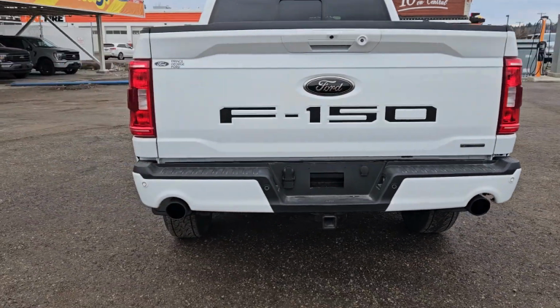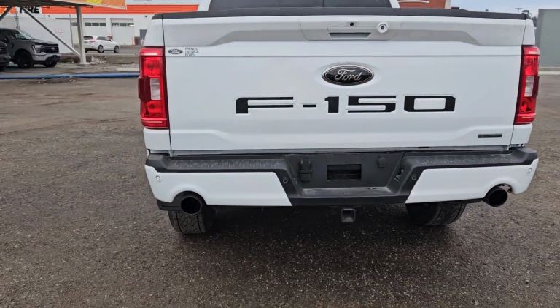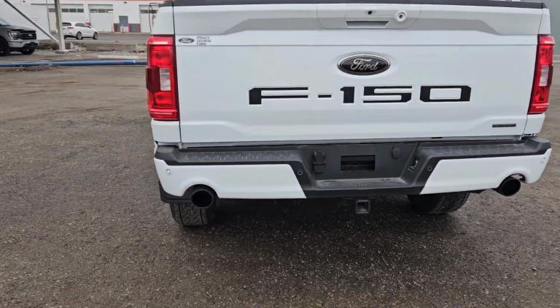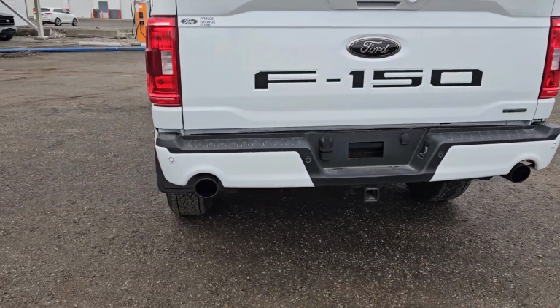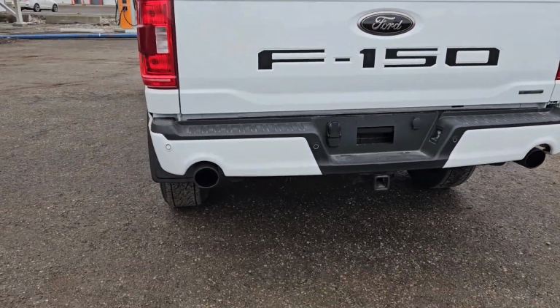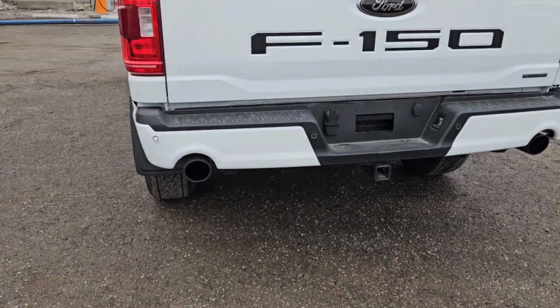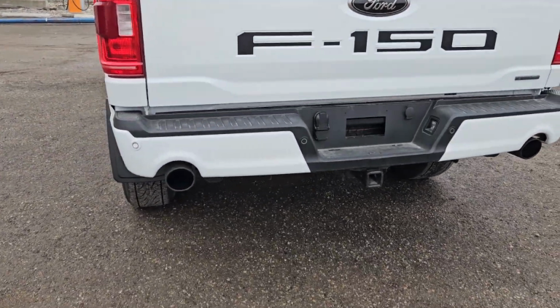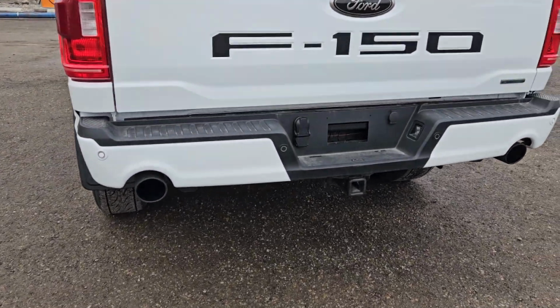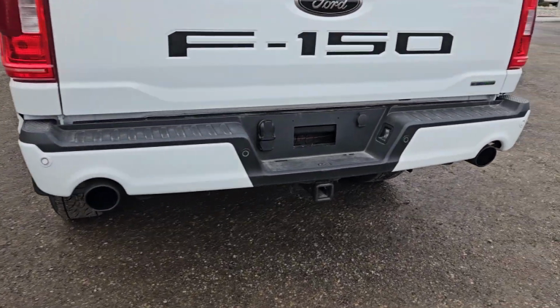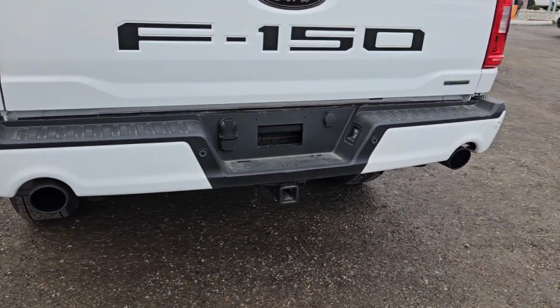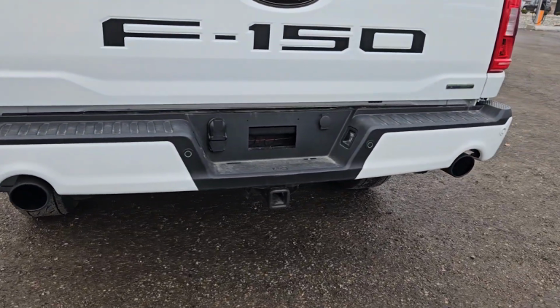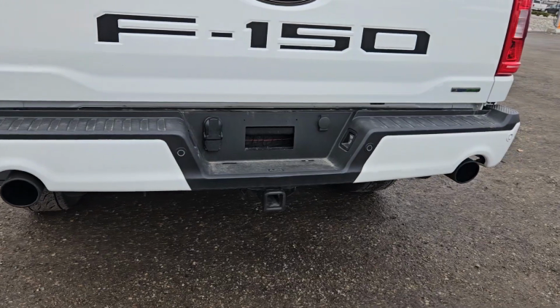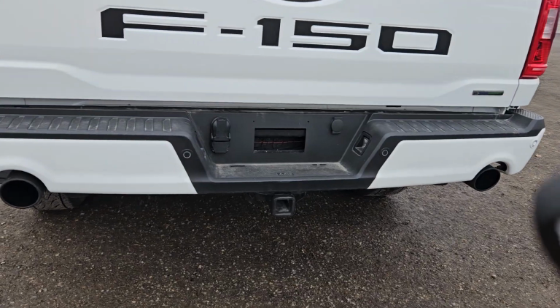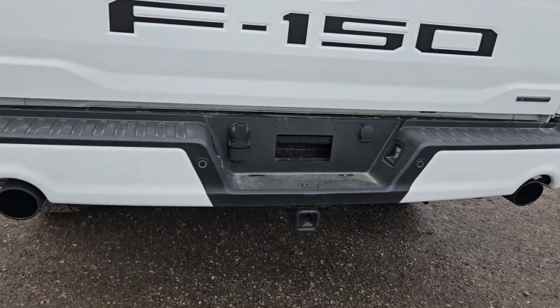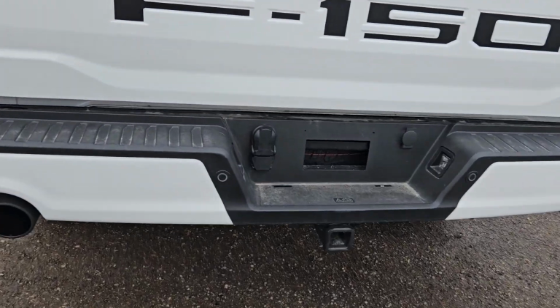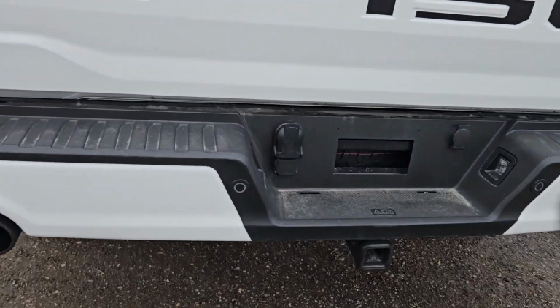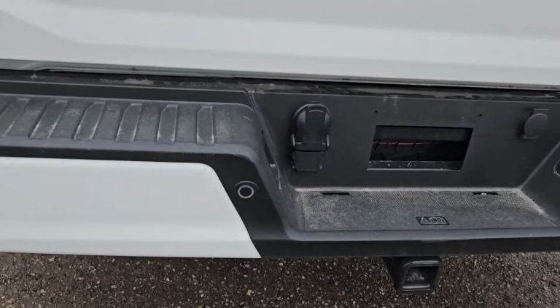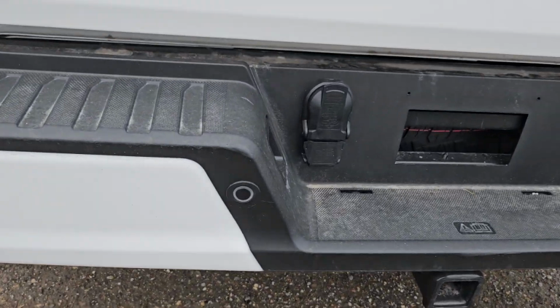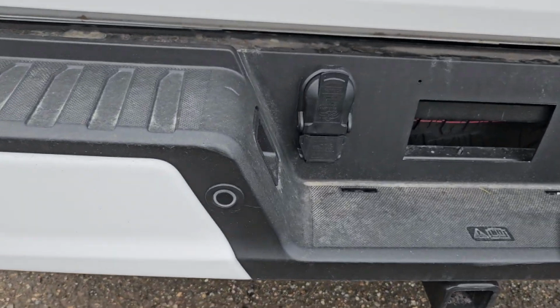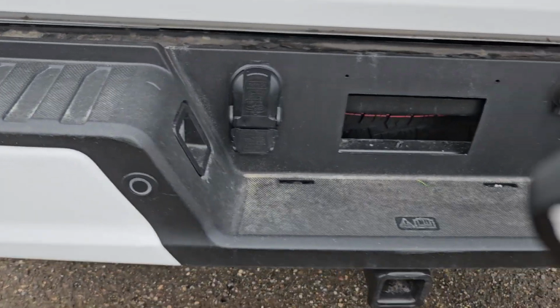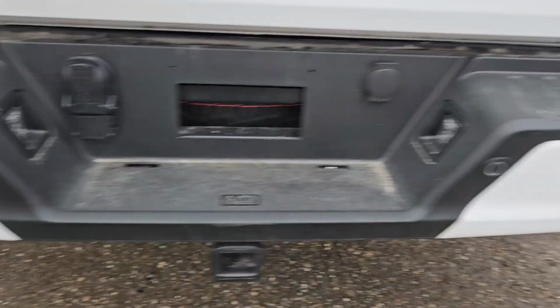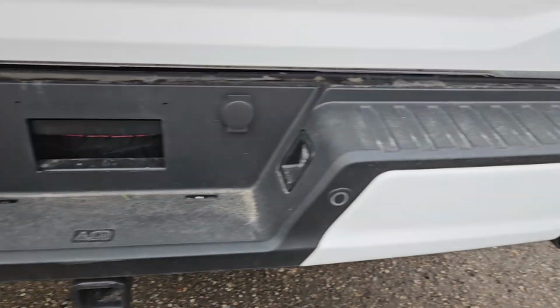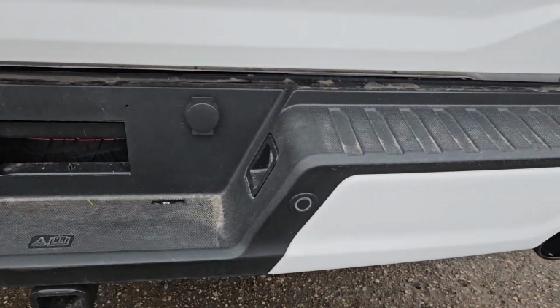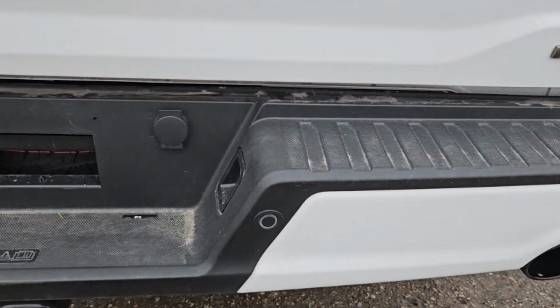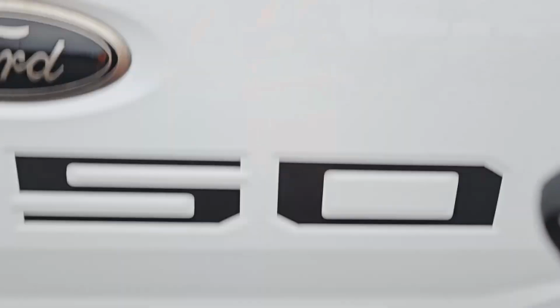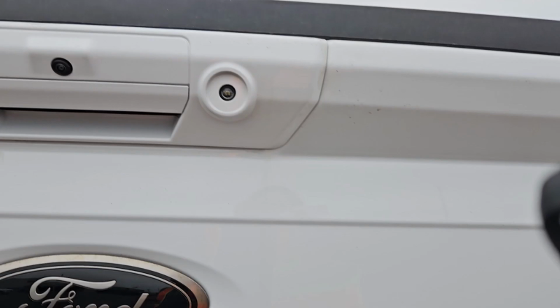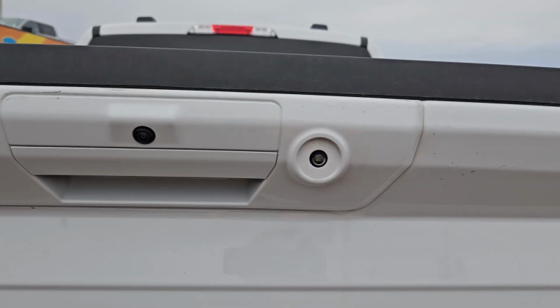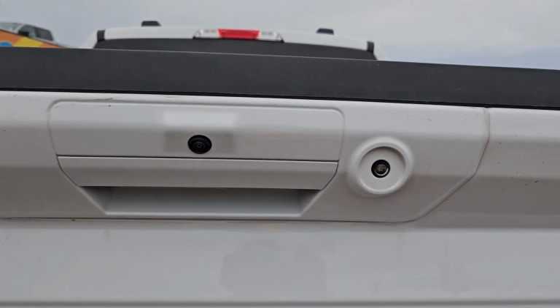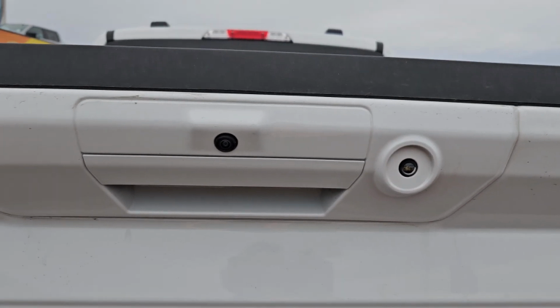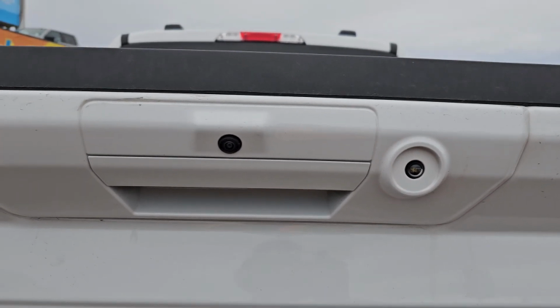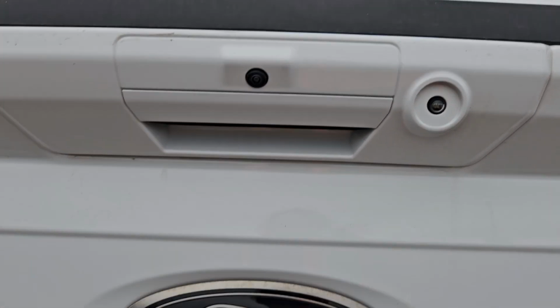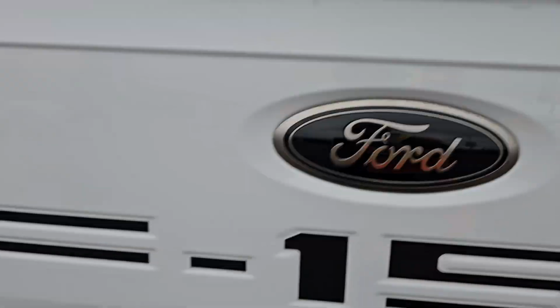Taking a look at the back here, we can see we do have that dual exhaust, which is pretty nice. We have rear park sensing, as well as that nice backup camera there.